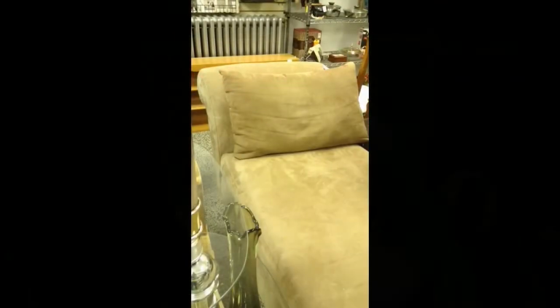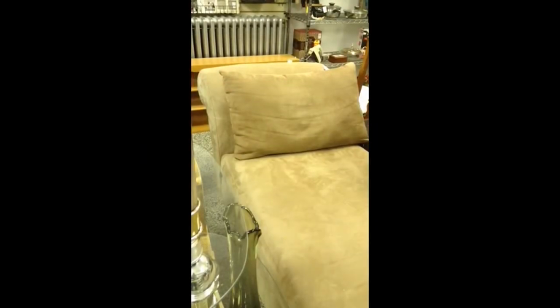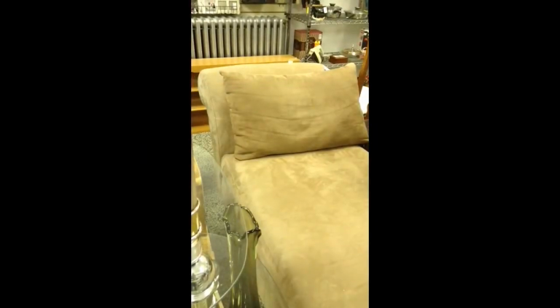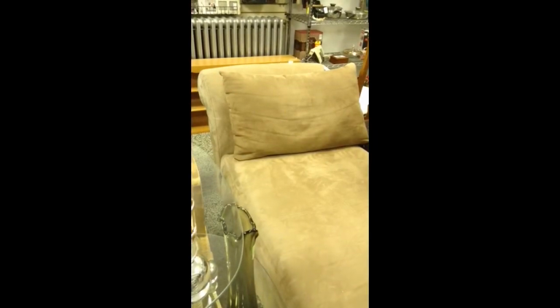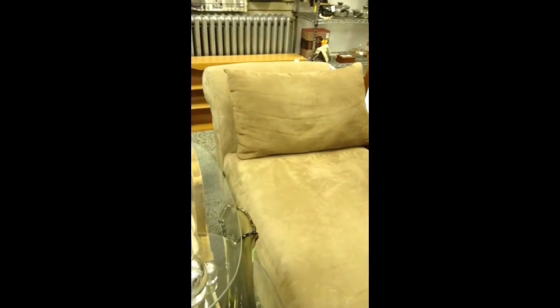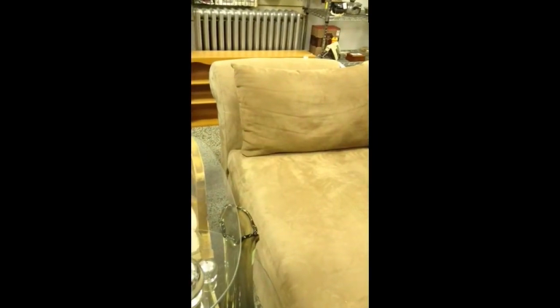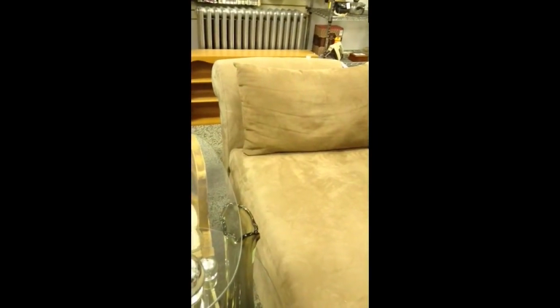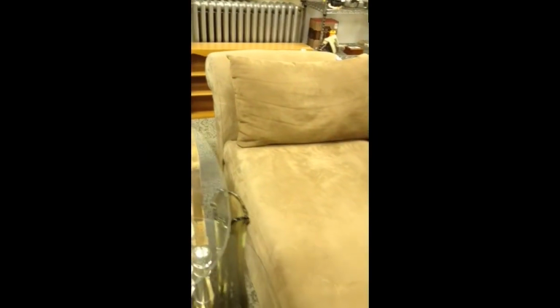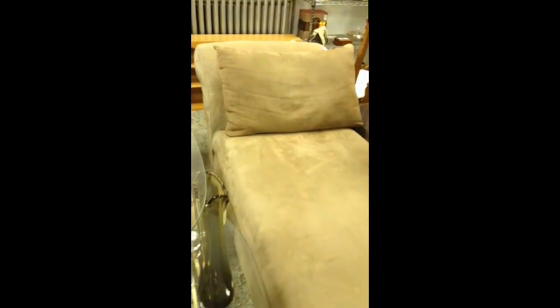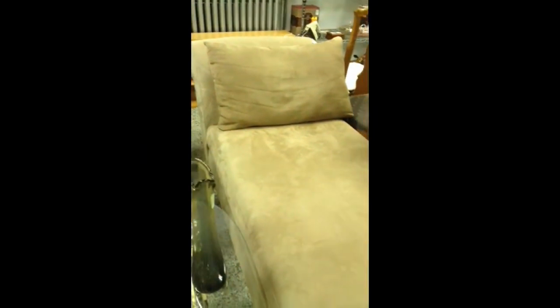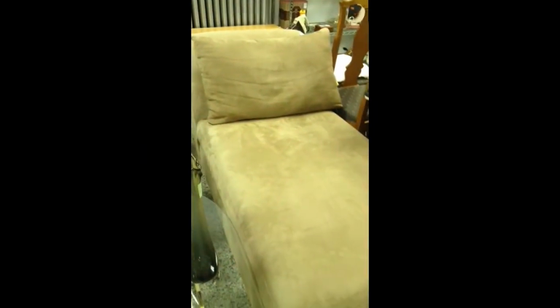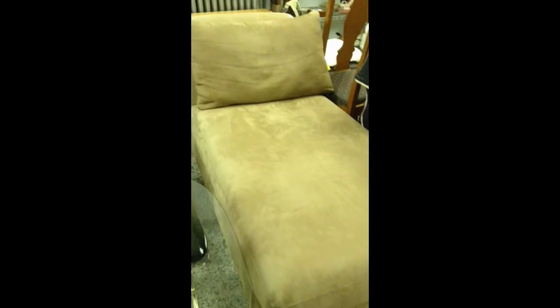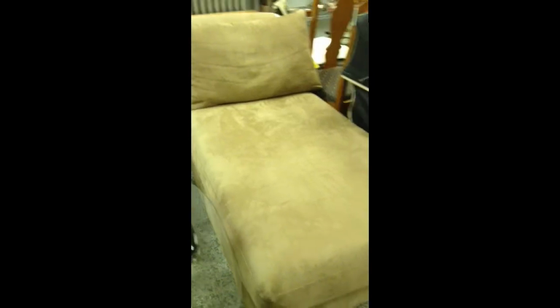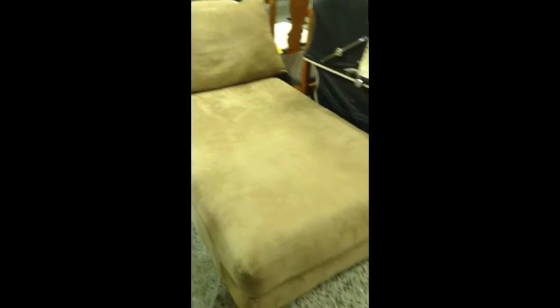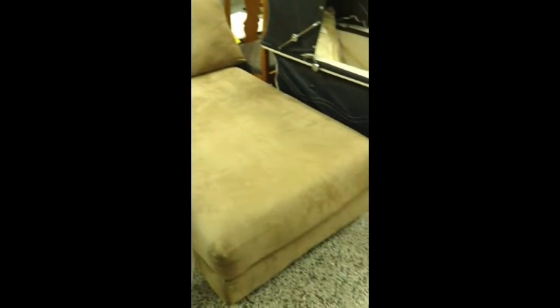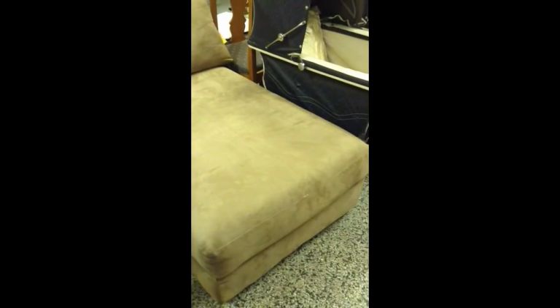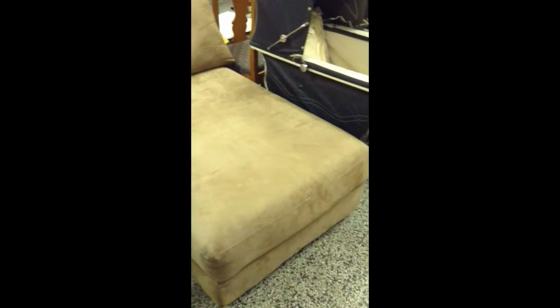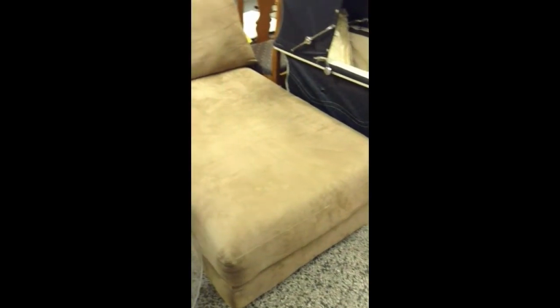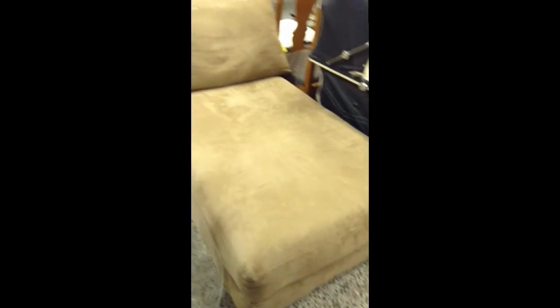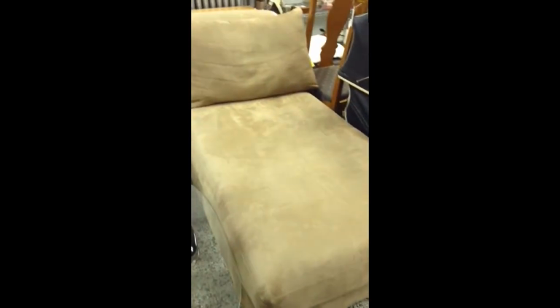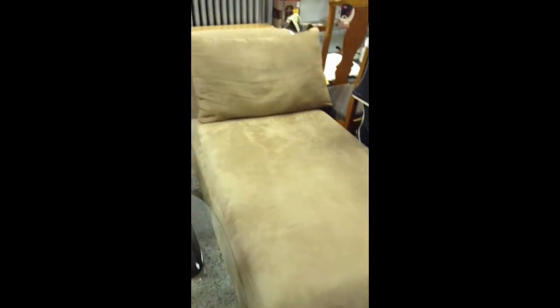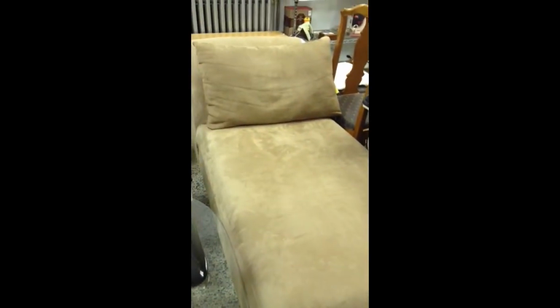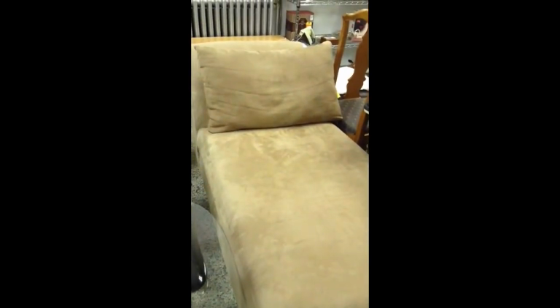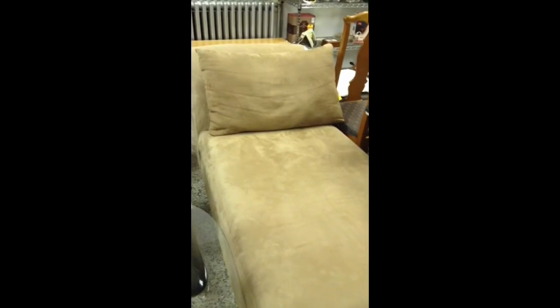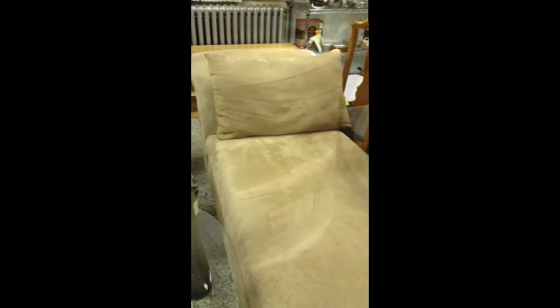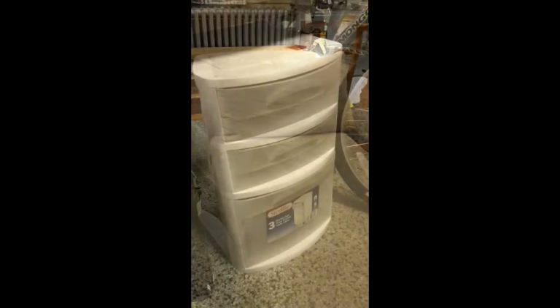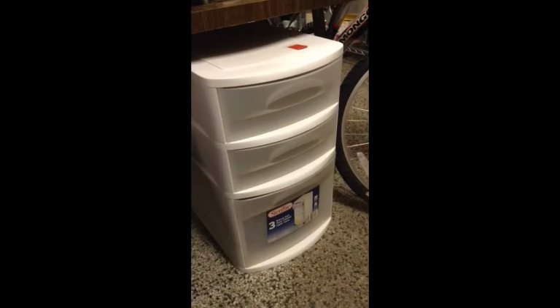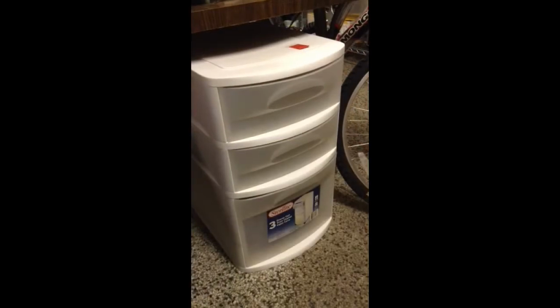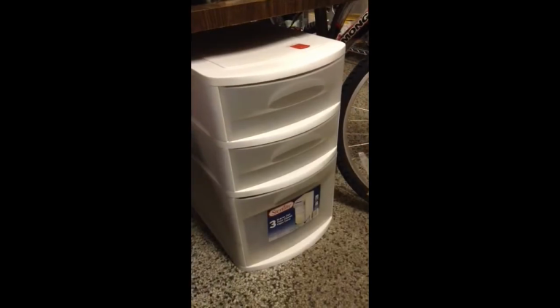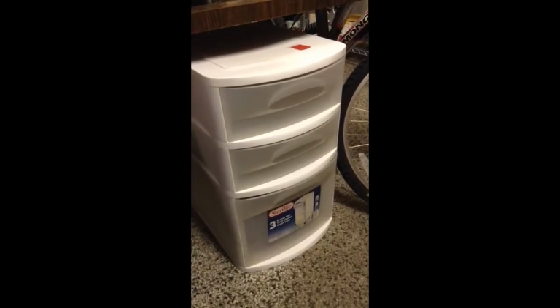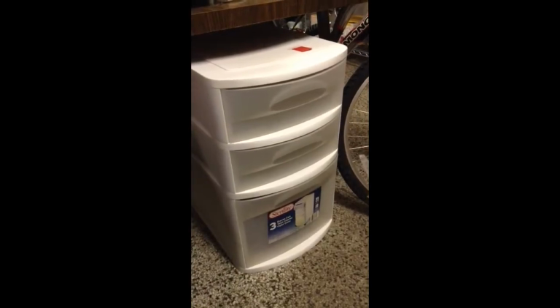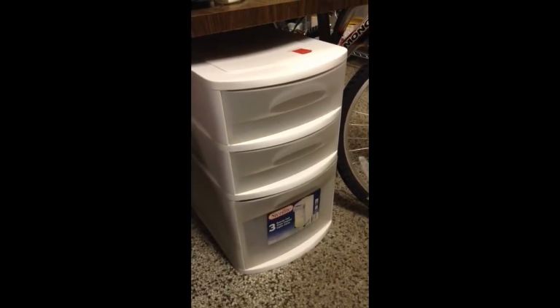I like this tan-colored sofa chair — nice and comfy, no rips or tears, a nice neutral color. The pillow is removable. There's also a Sterilite three-drawer organizer.